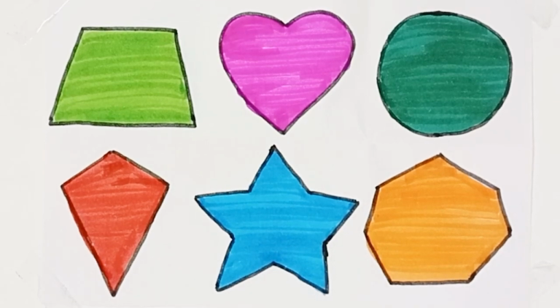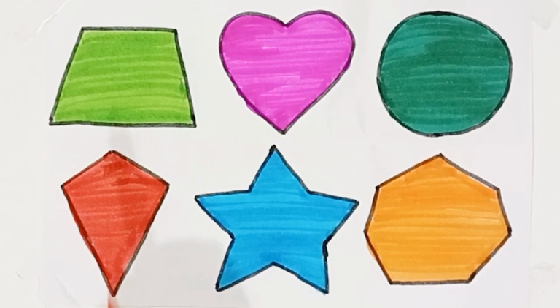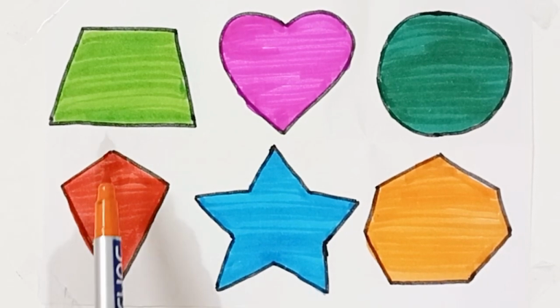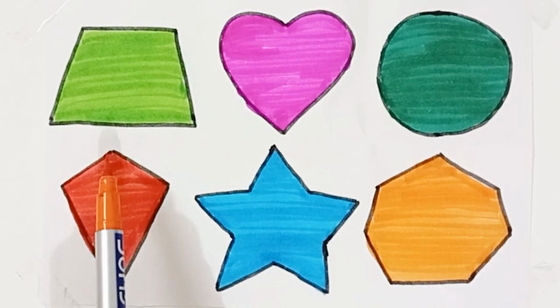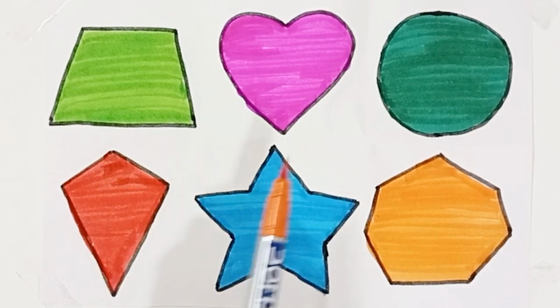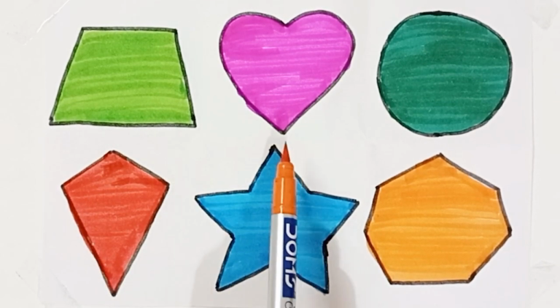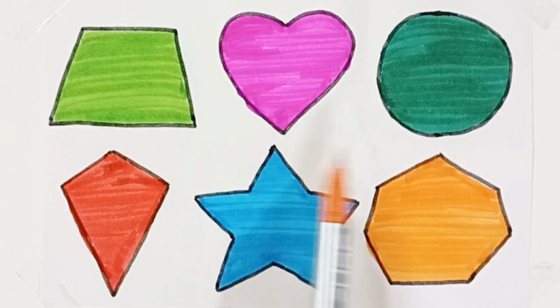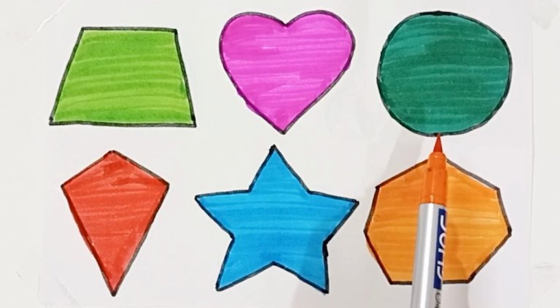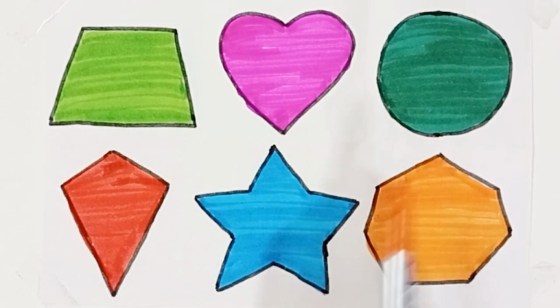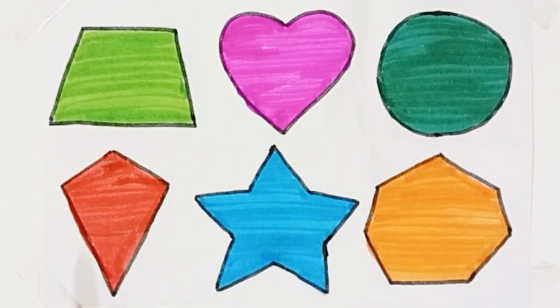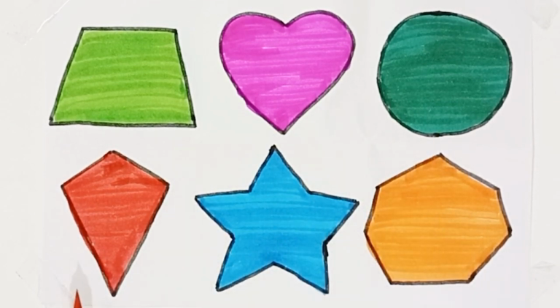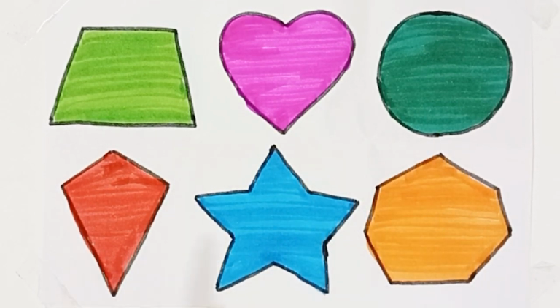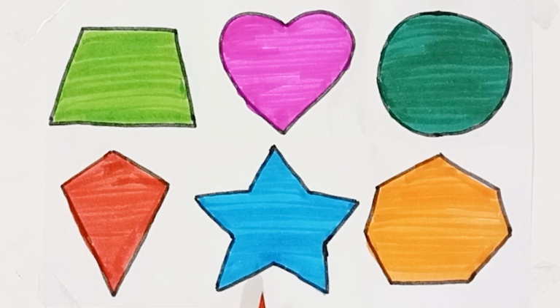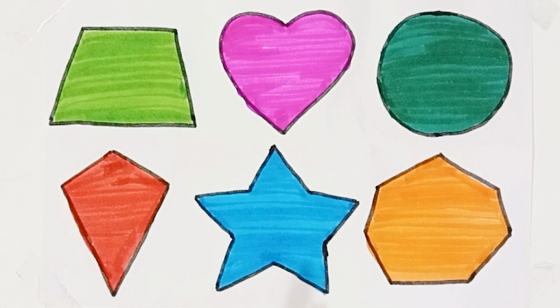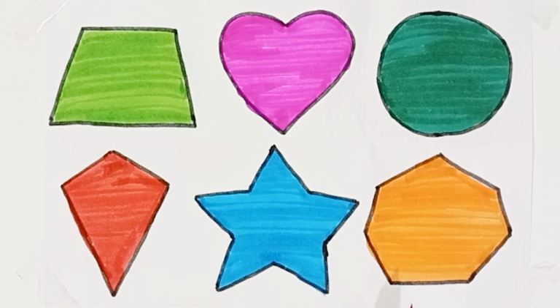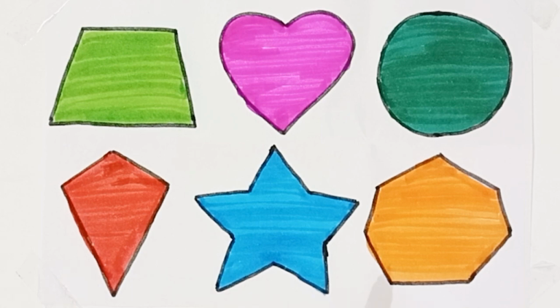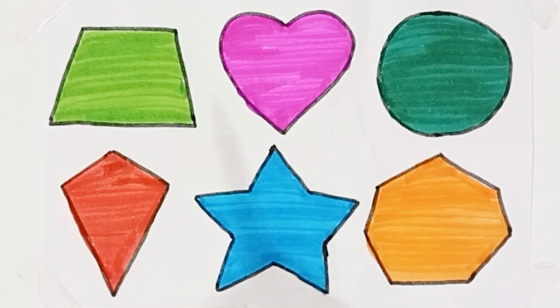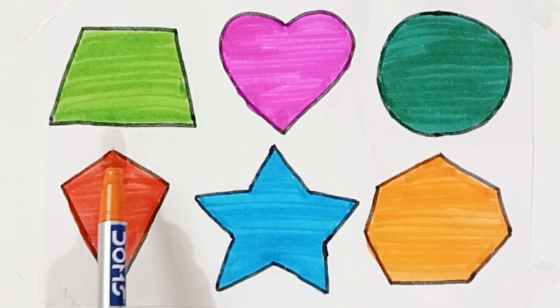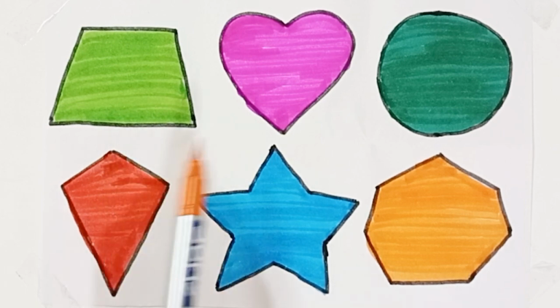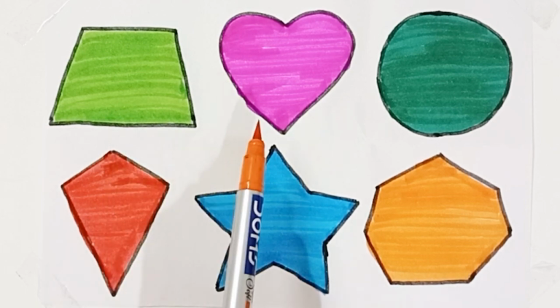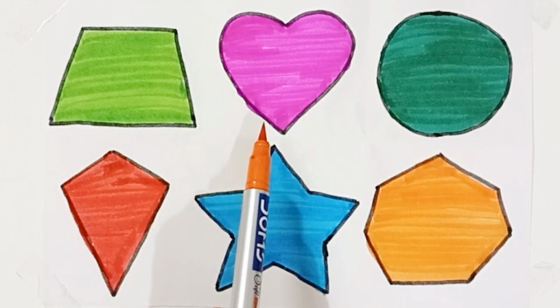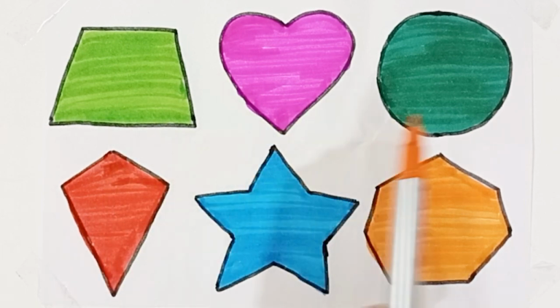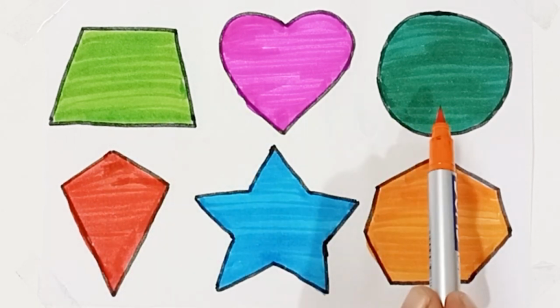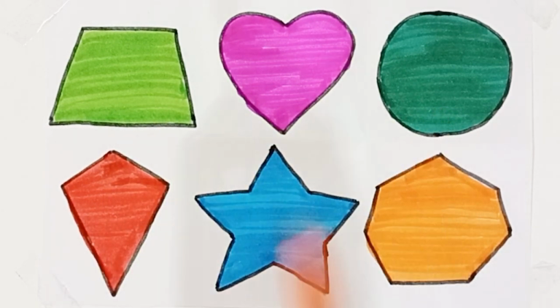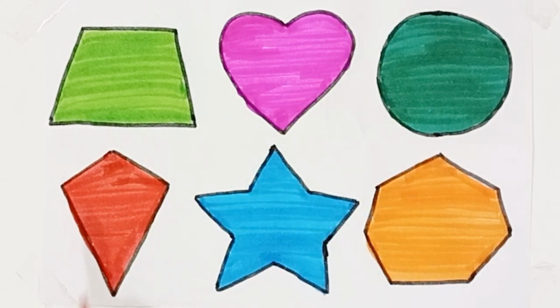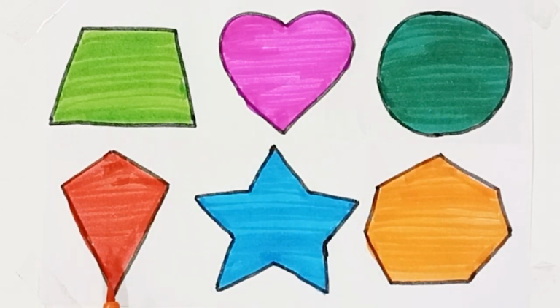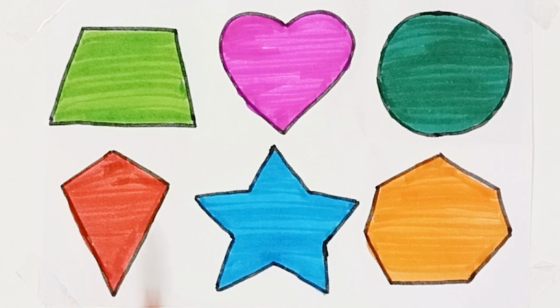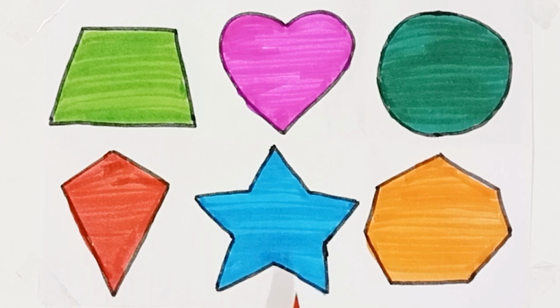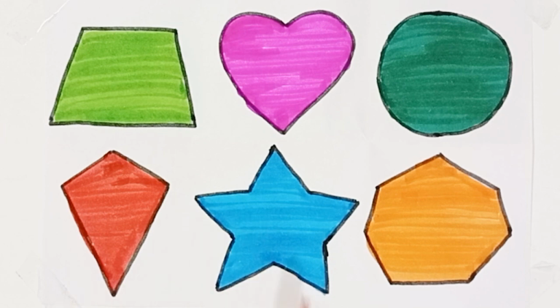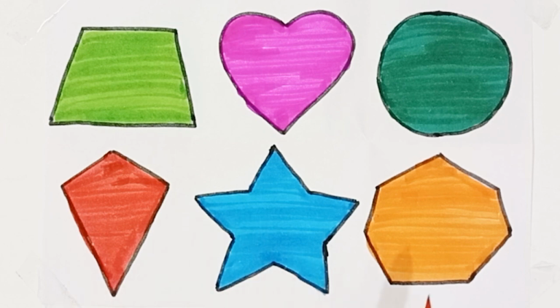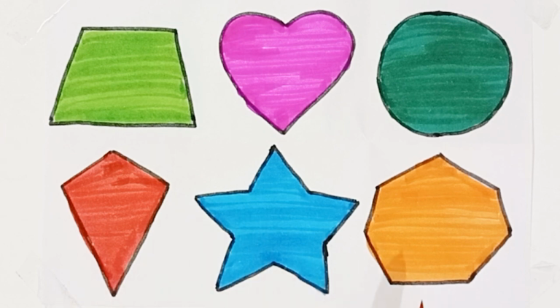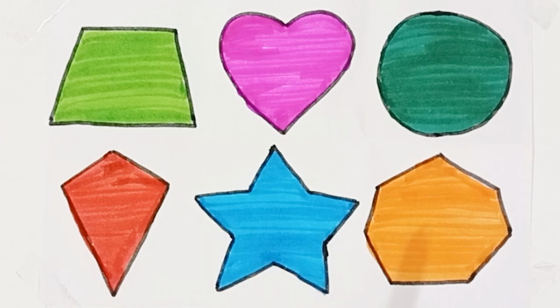Green color, bring red color, pen, red color, heptagon, green color, pink color, dark green color, red color, sky blue color, orange color.